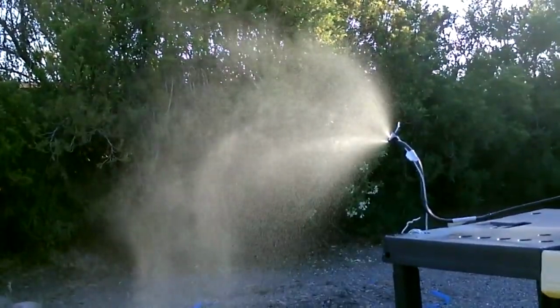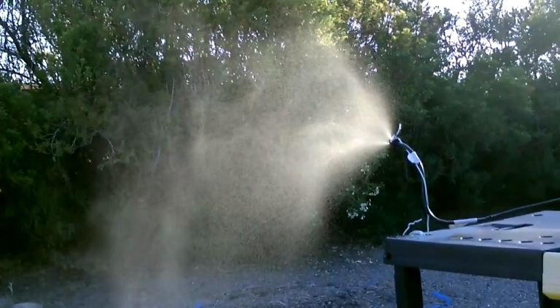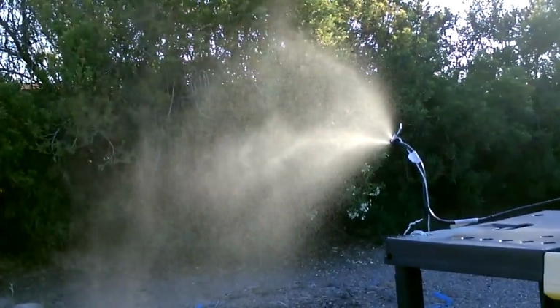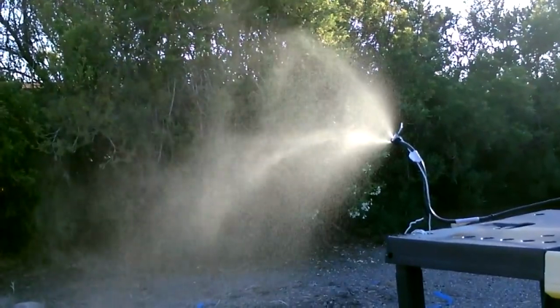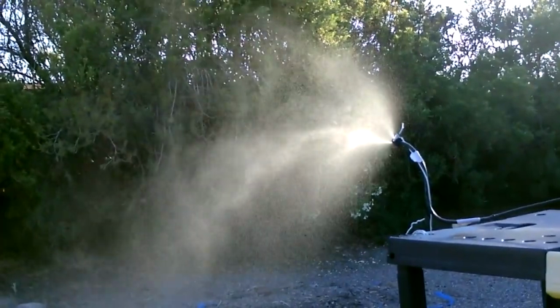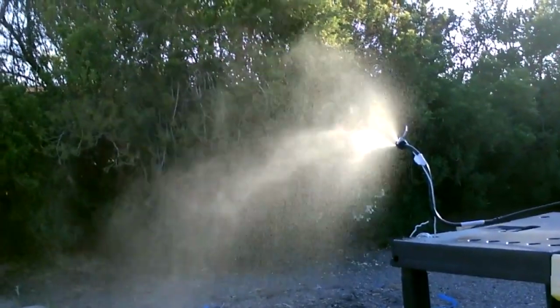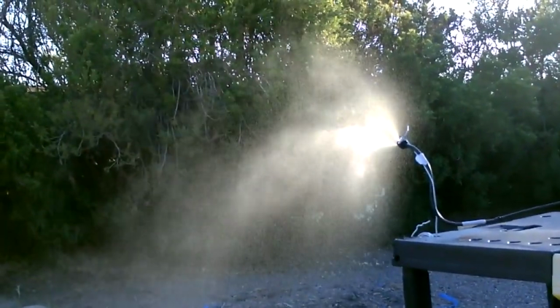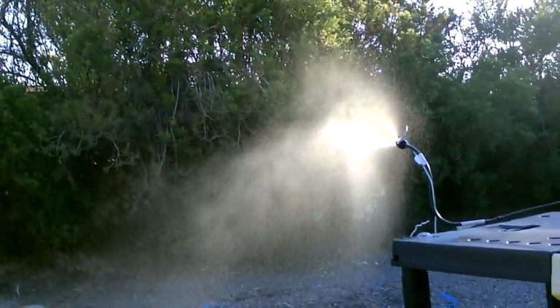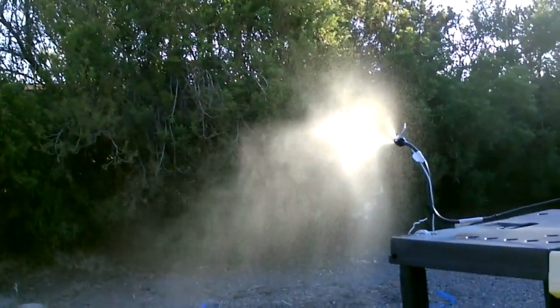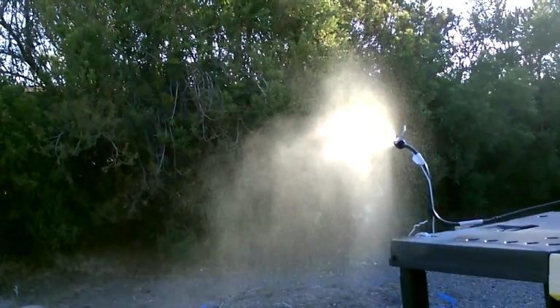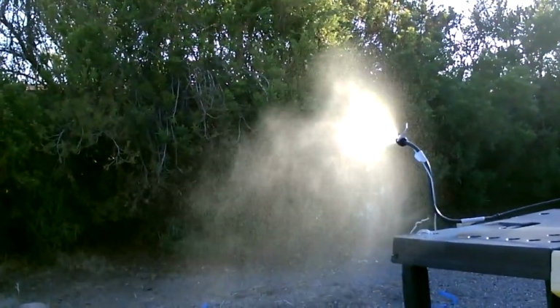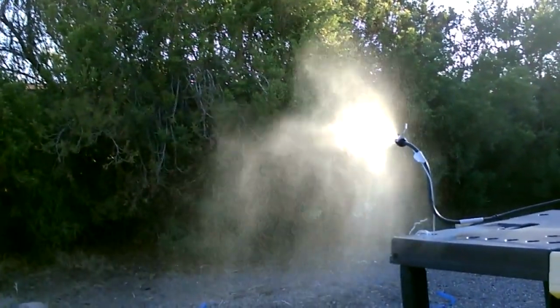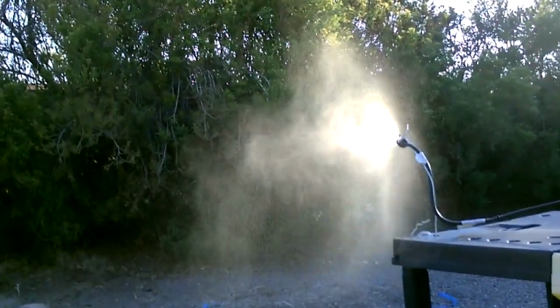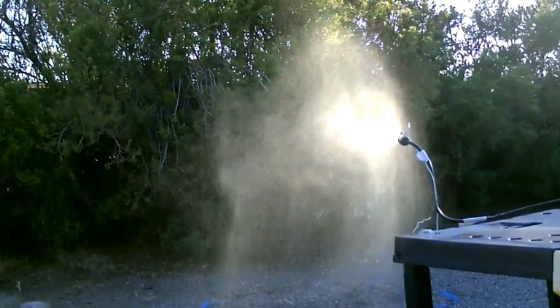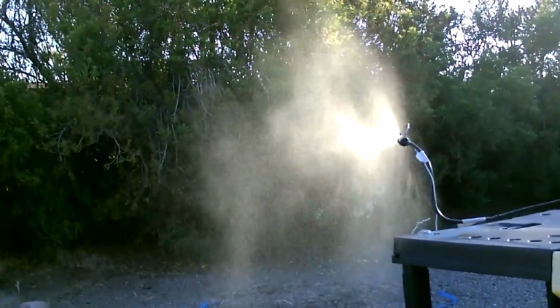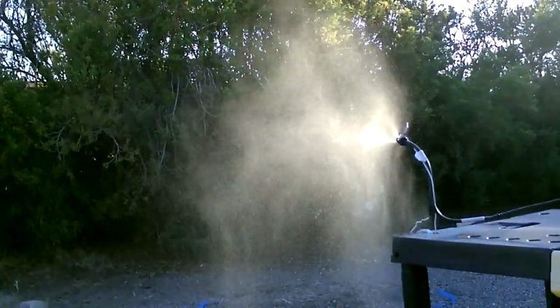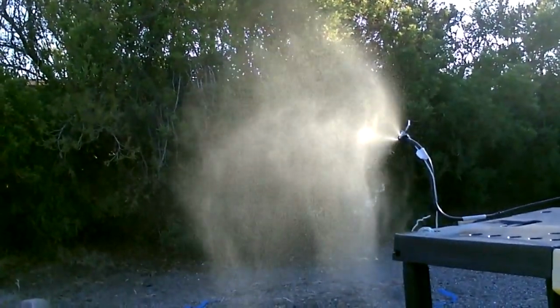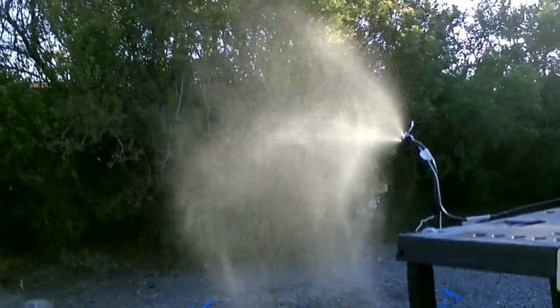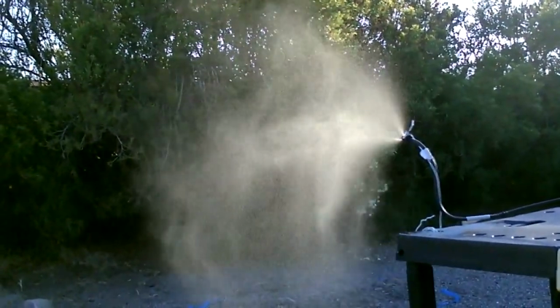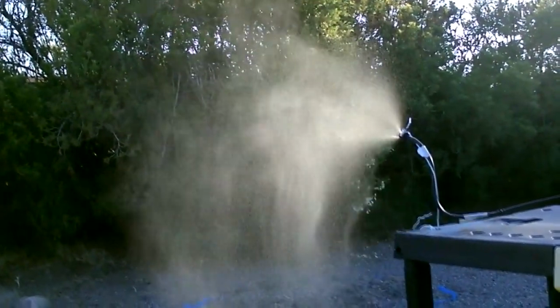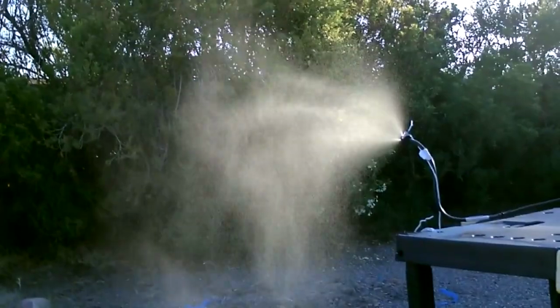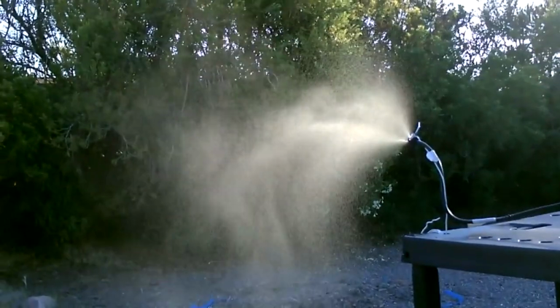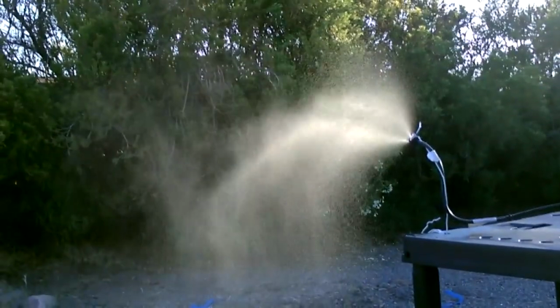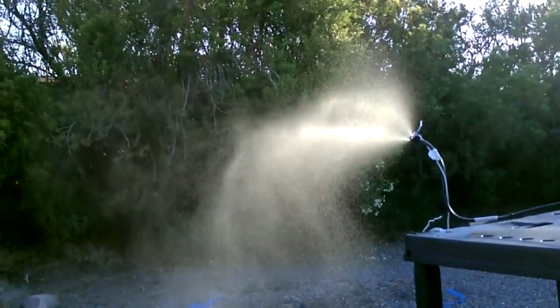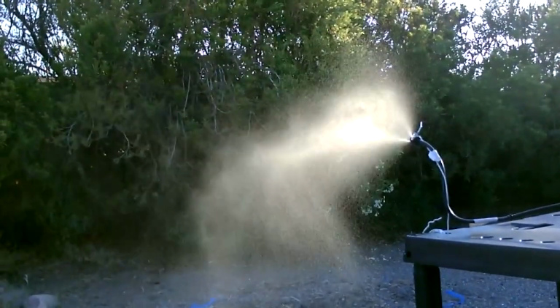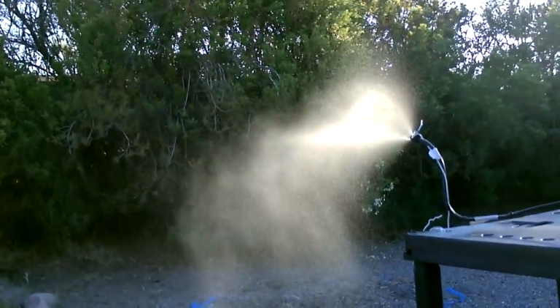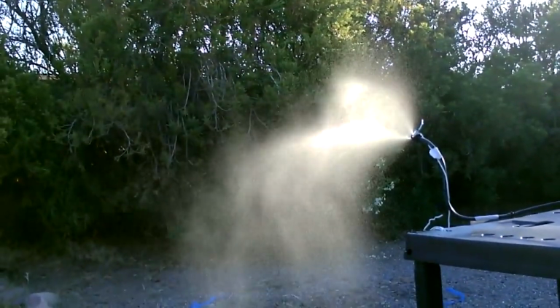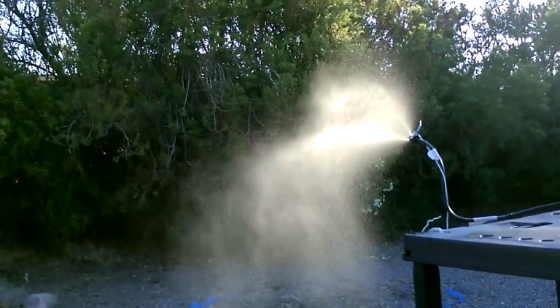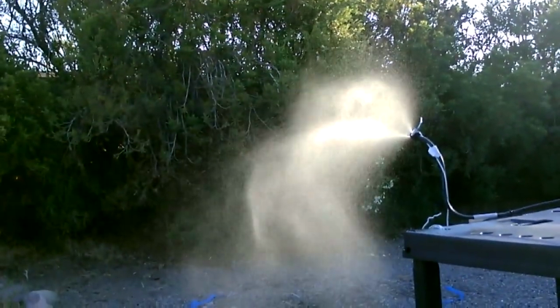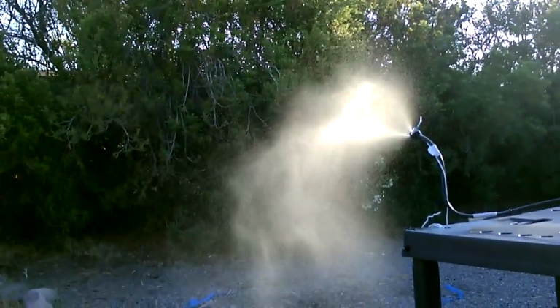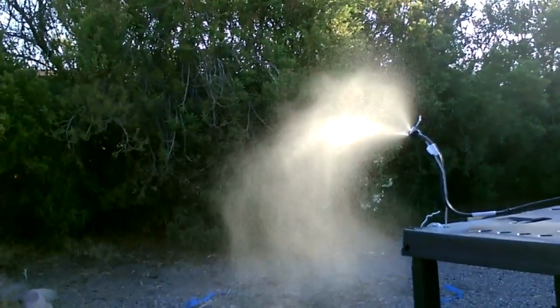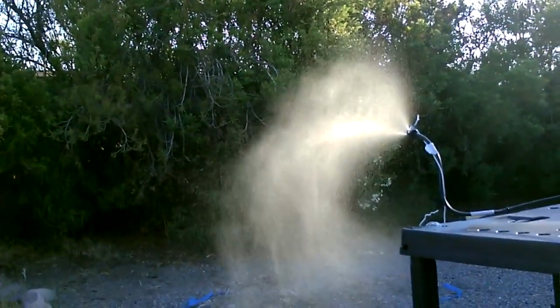If it was humid and the sun wasn't out you could probably make a big patch of fog in your backyard — really a cloud when you think about it, because all fog is is a low flying cloud.